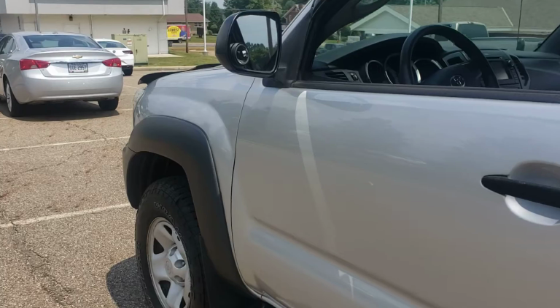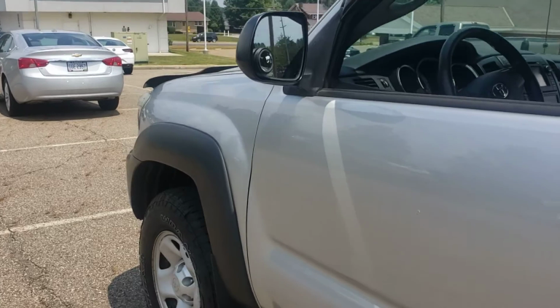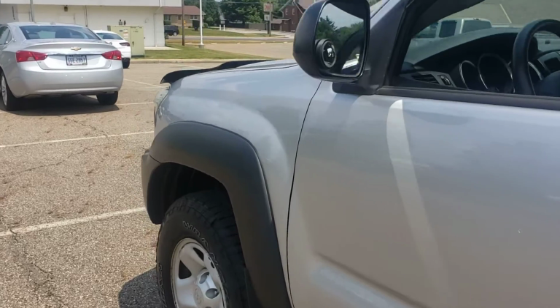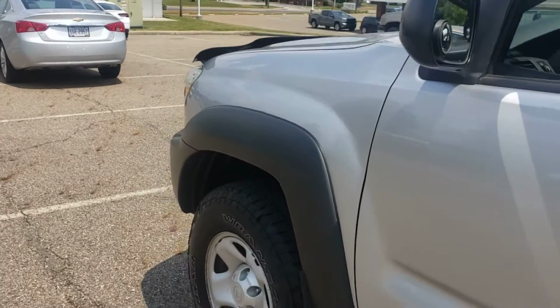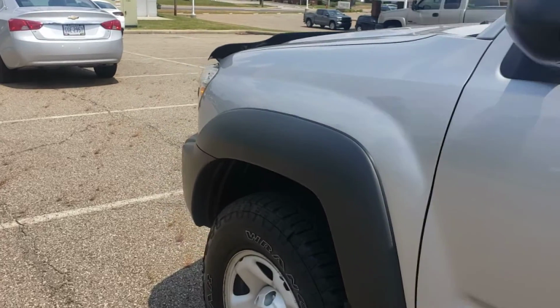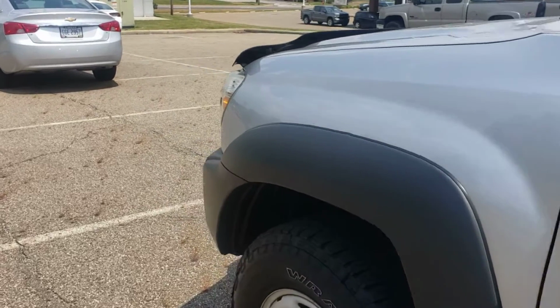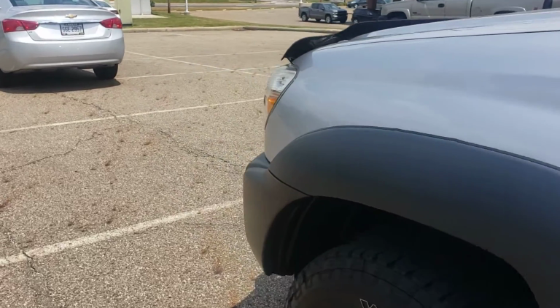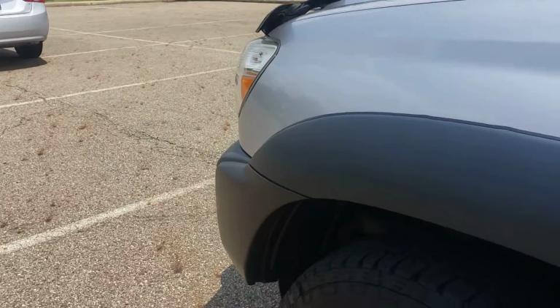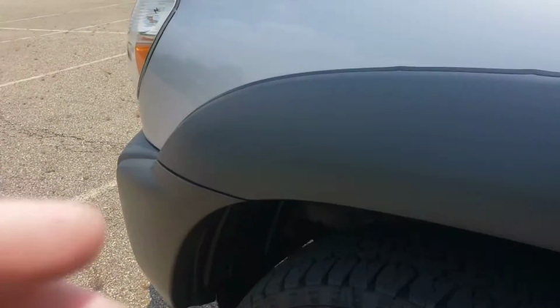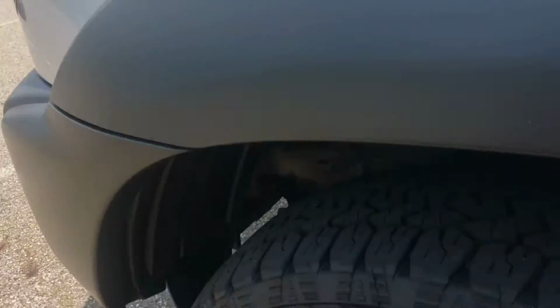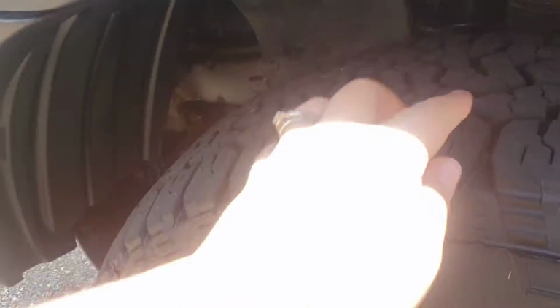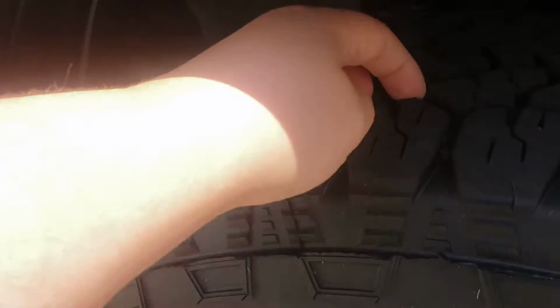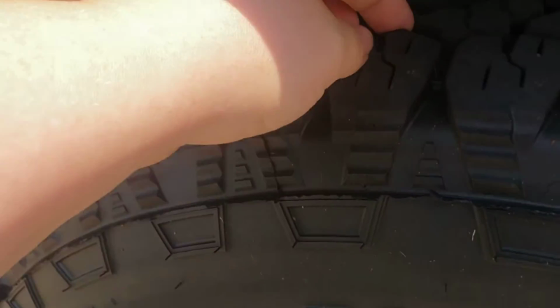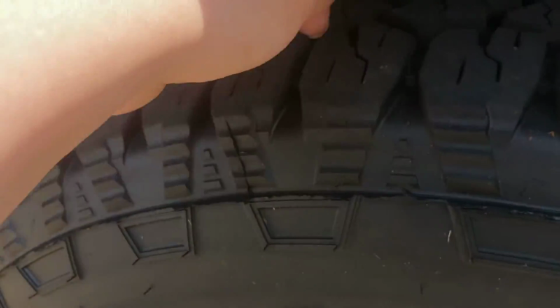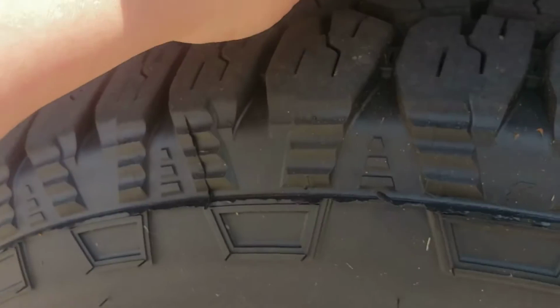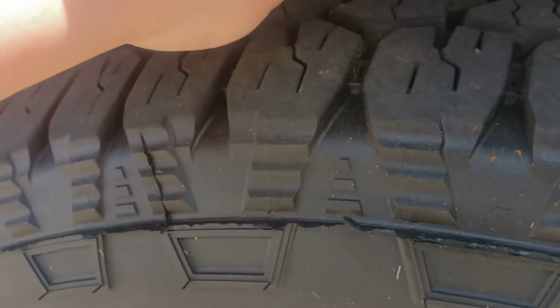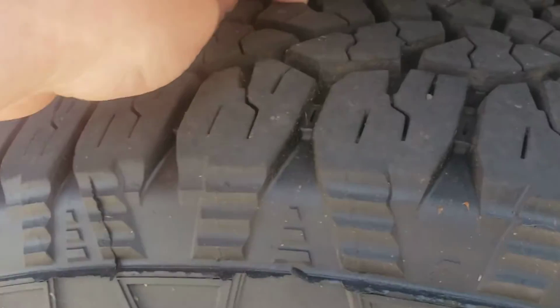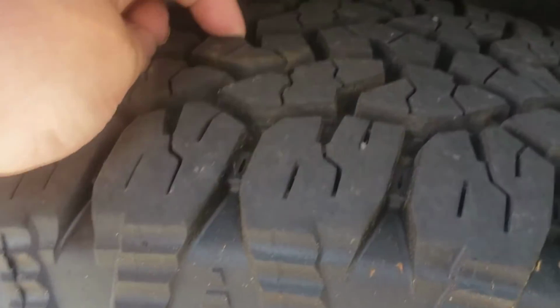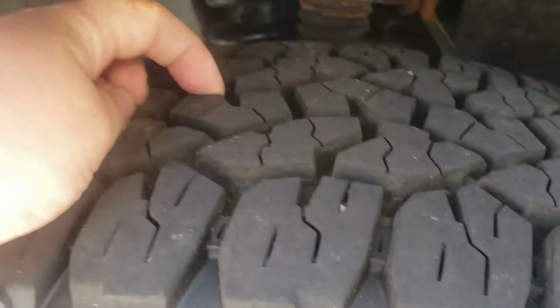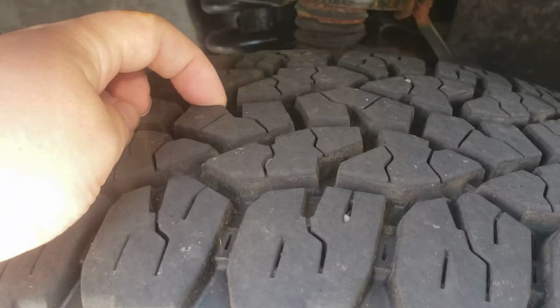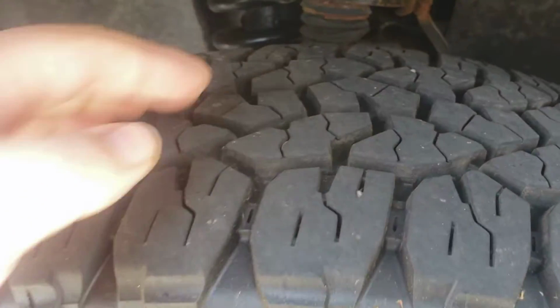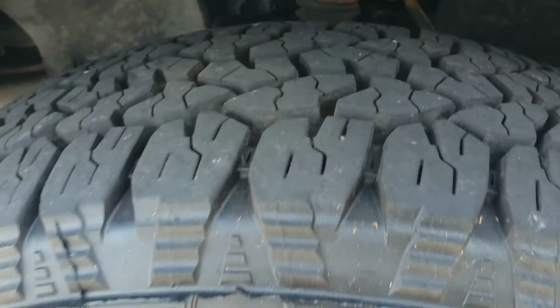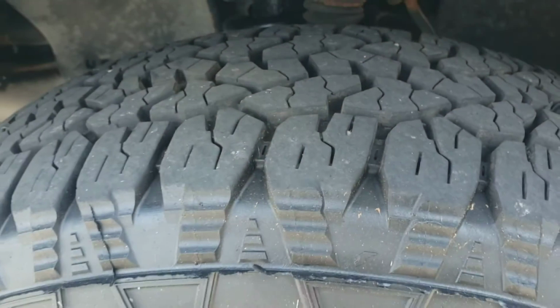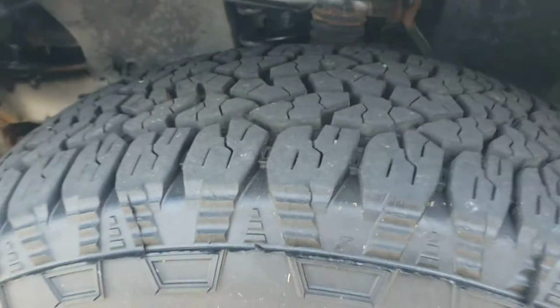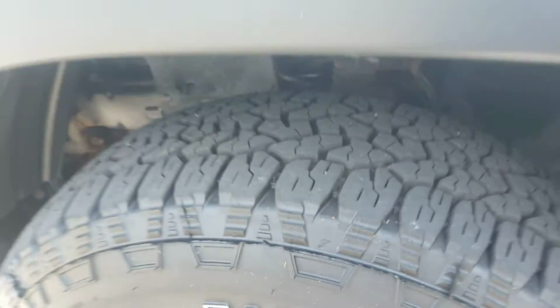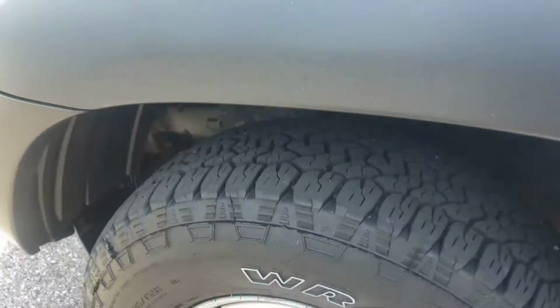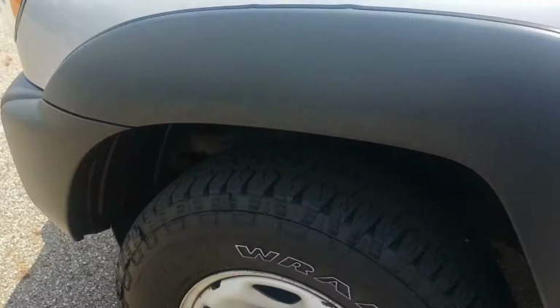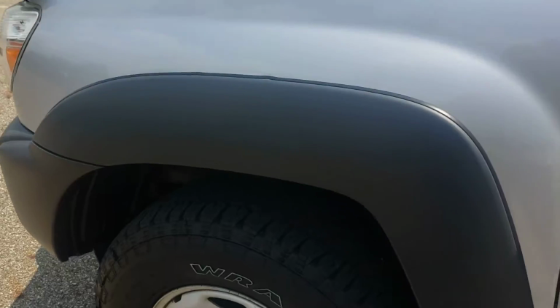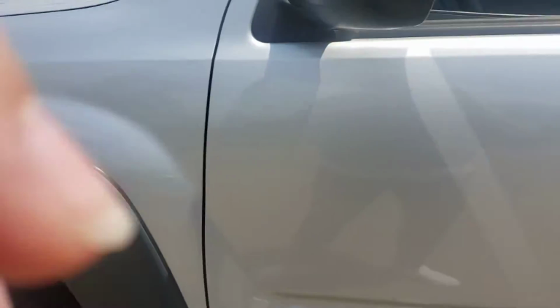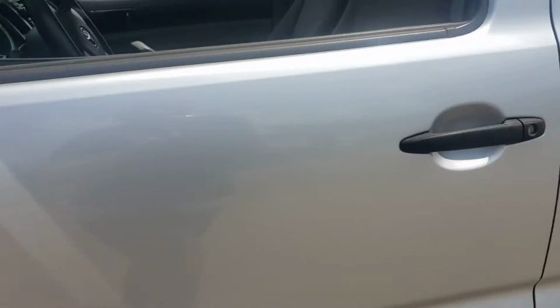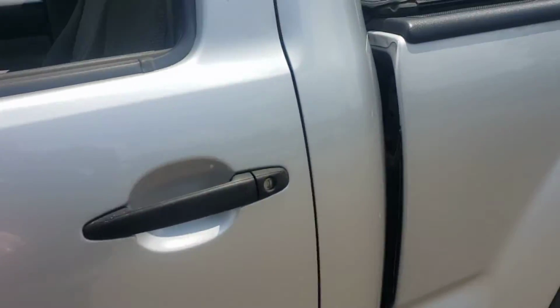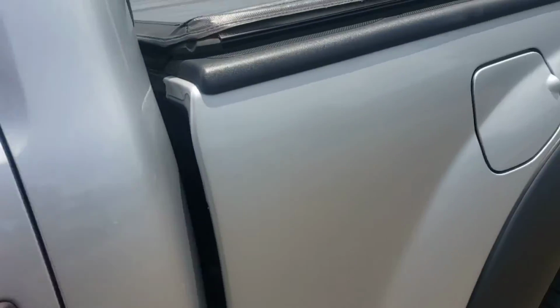I'm going to go ahead and show you the tires. You do have very good tires — very good all-terrain tires here Ken. We are going to go ahead and pop to the inside.